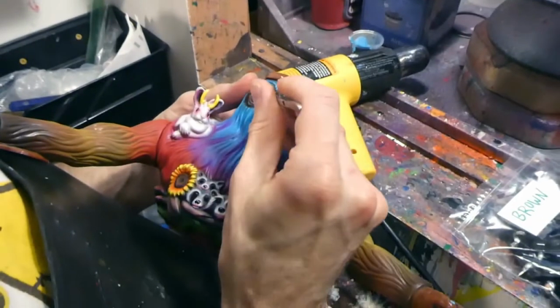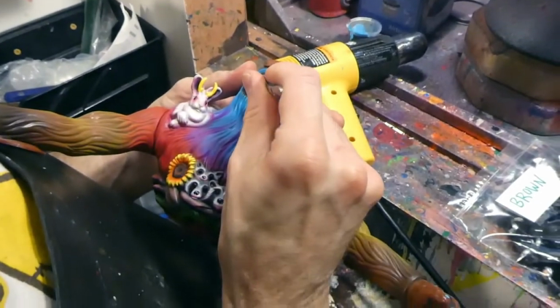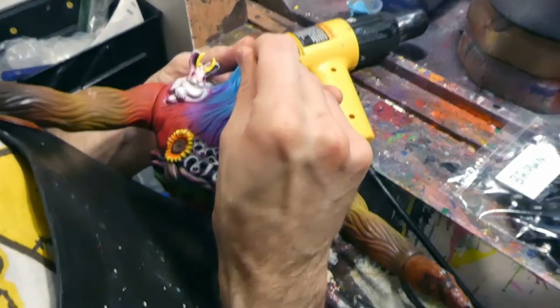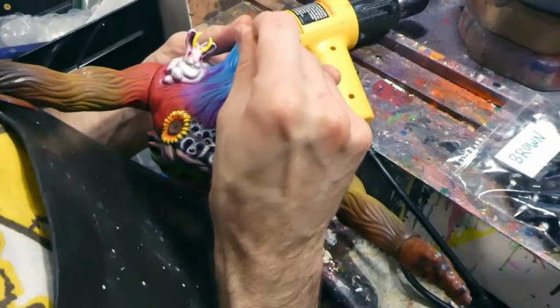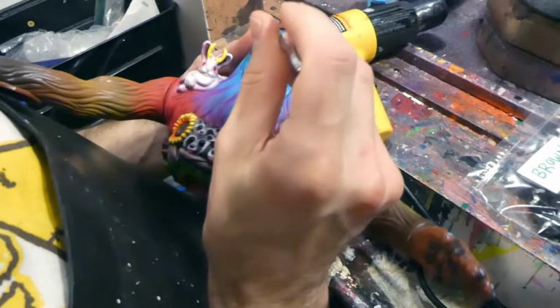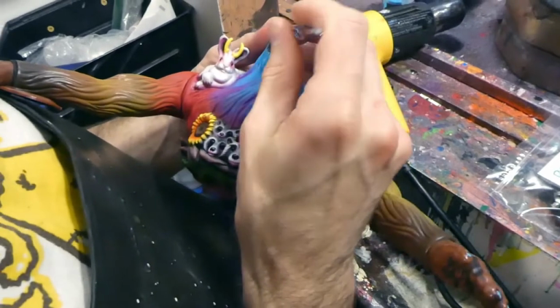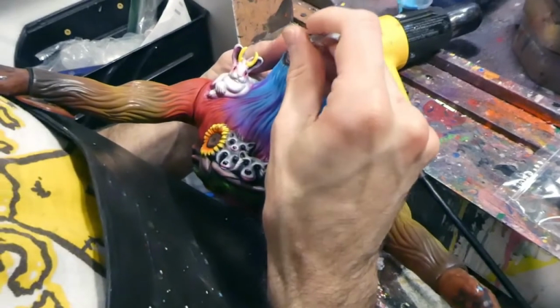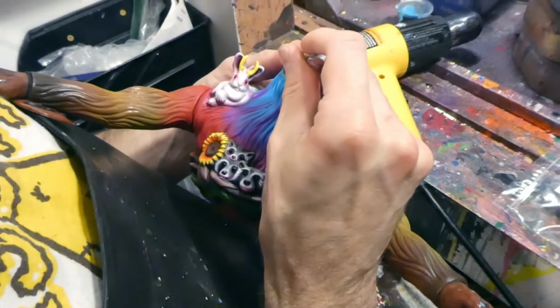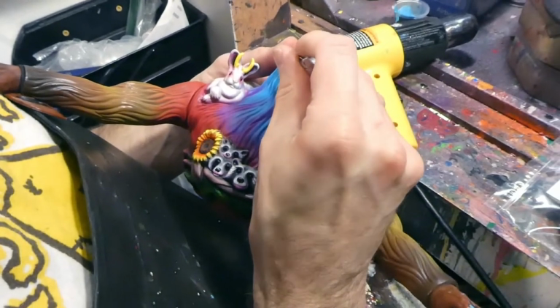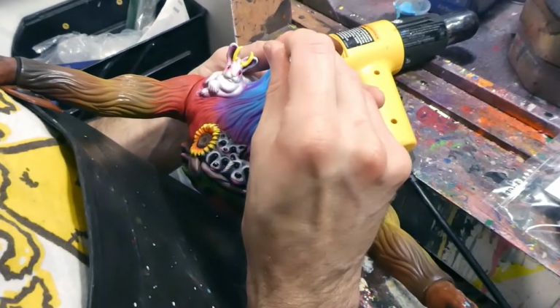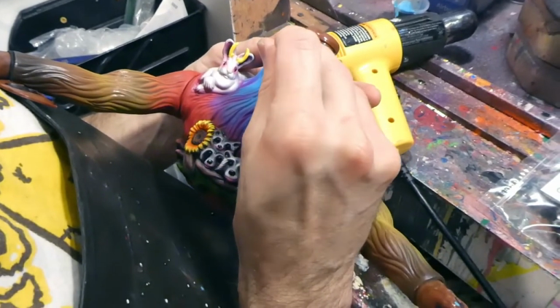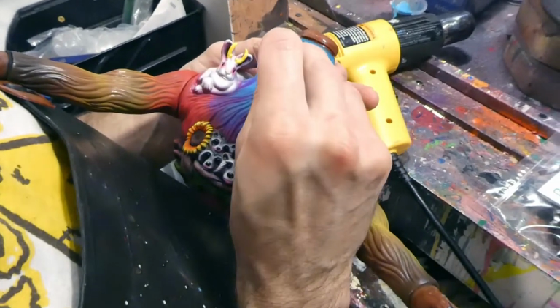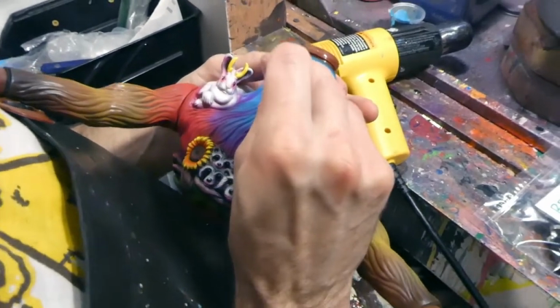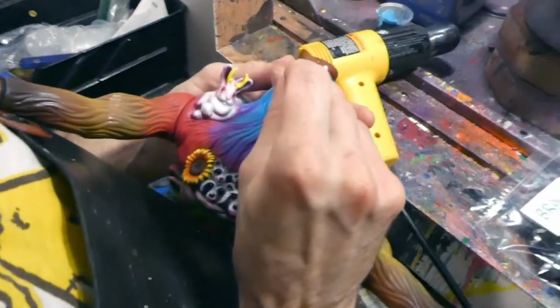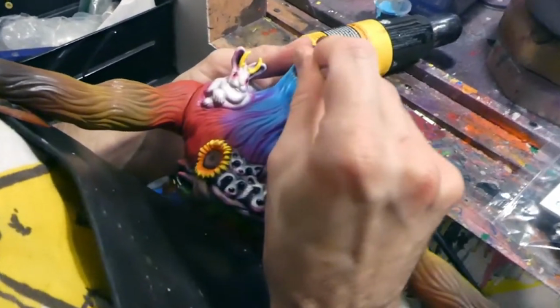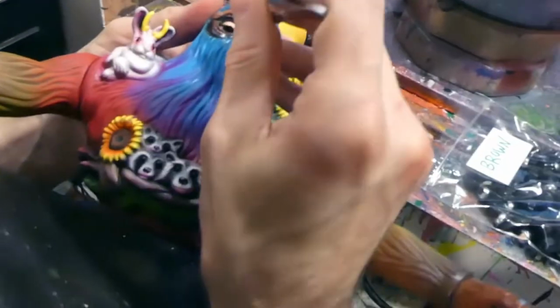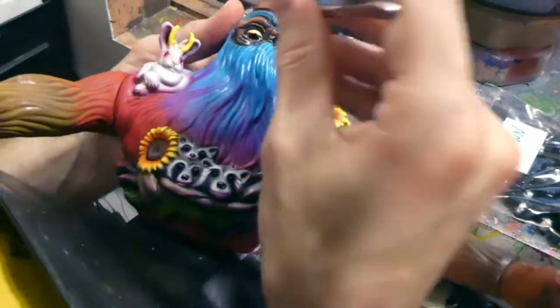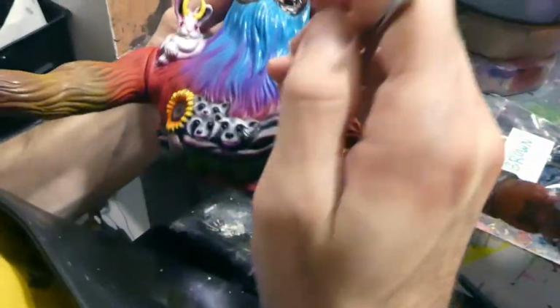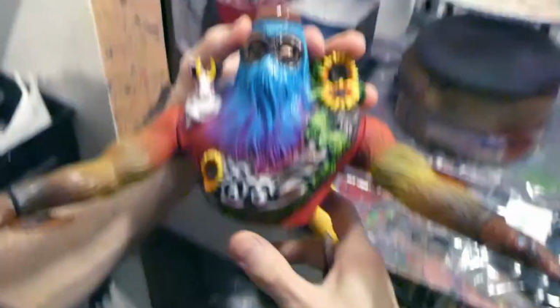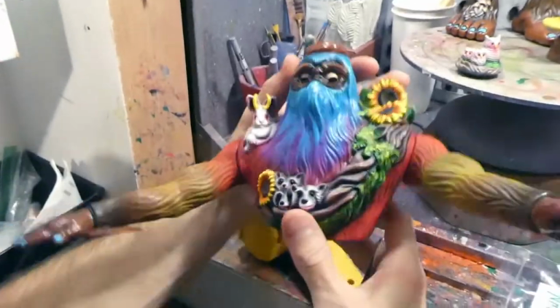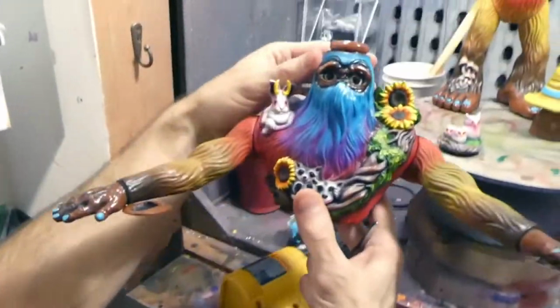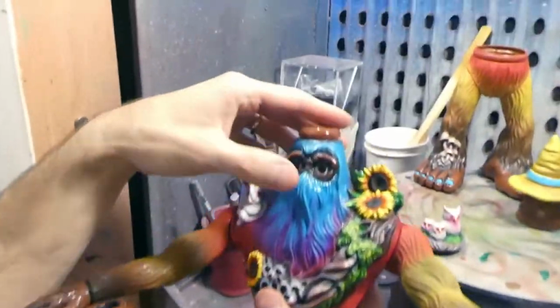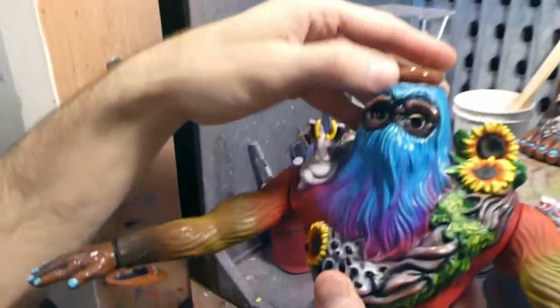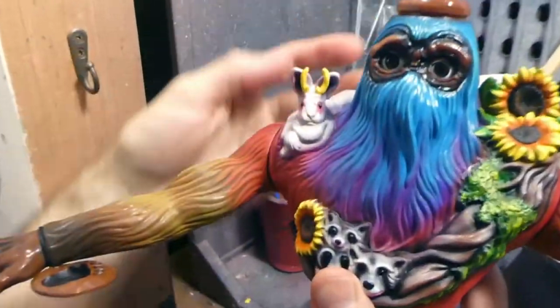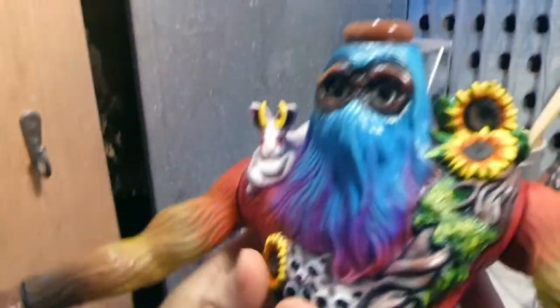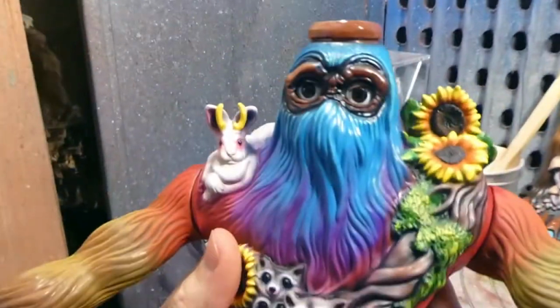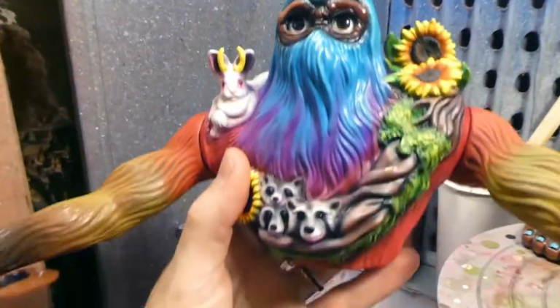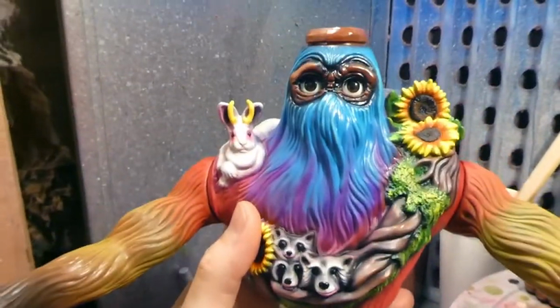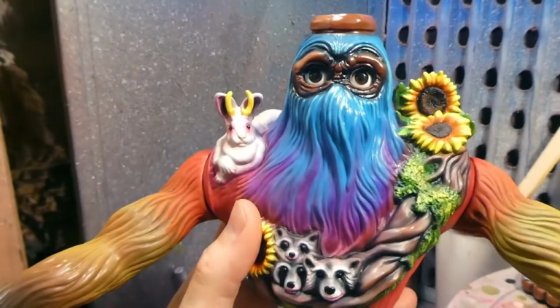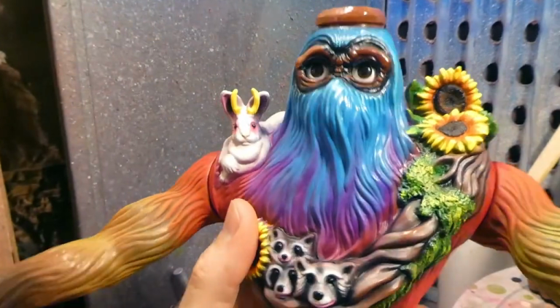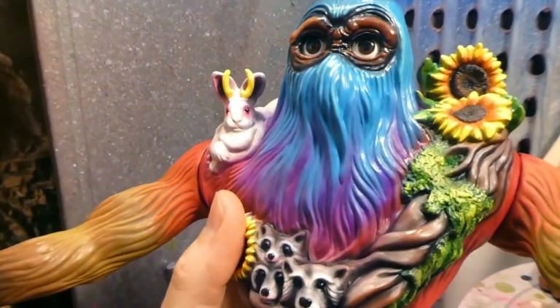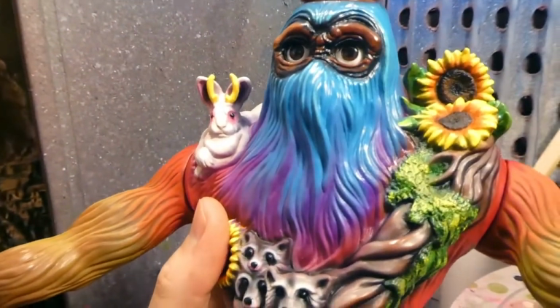To see the doll eyes in there — it just makes him, he's got like a genuine sweetness in my opinion with those eyes. I like that. There's our guy.